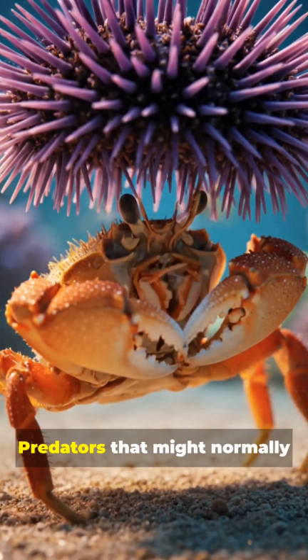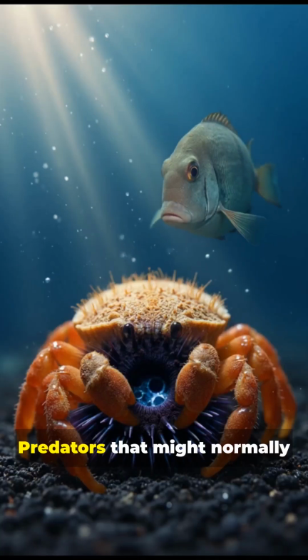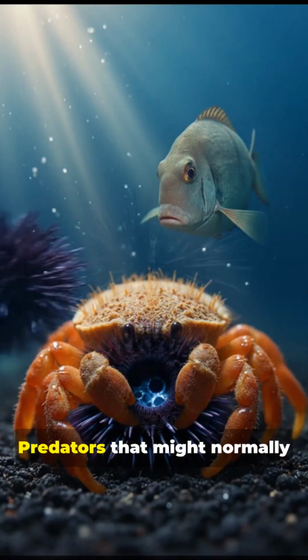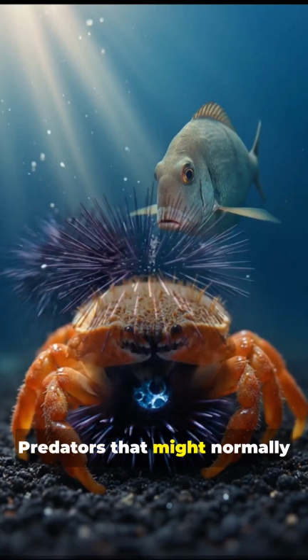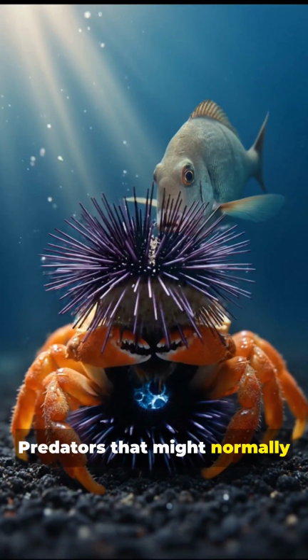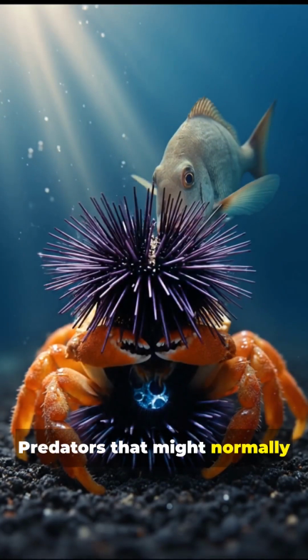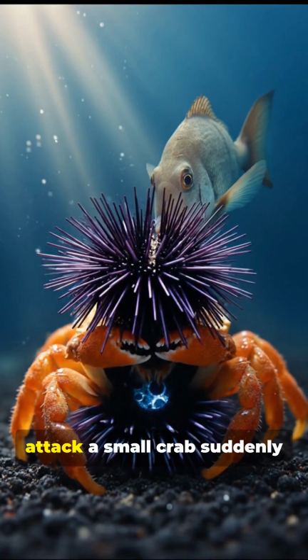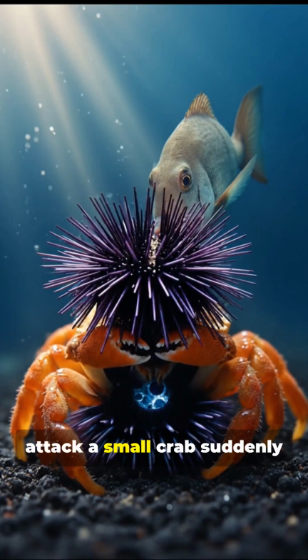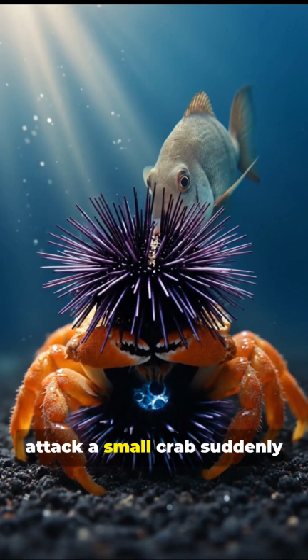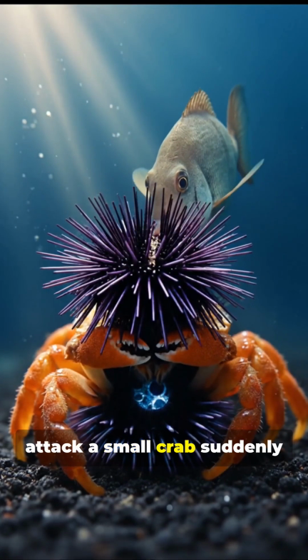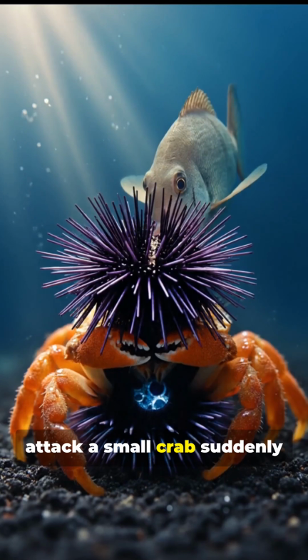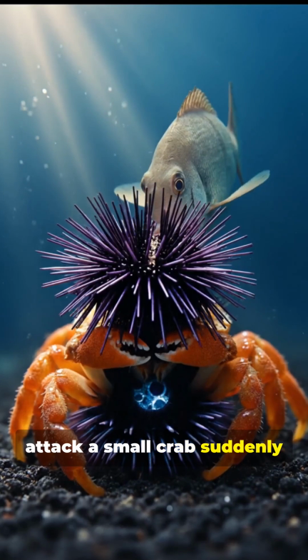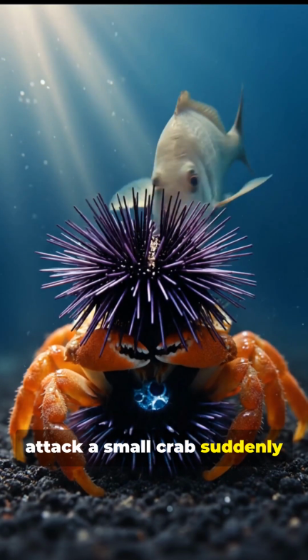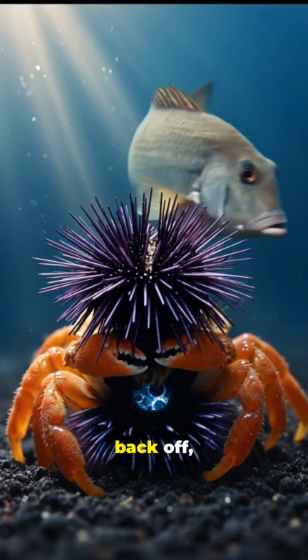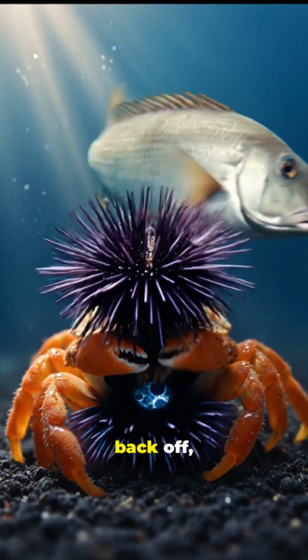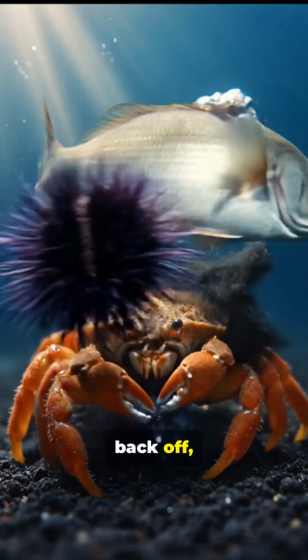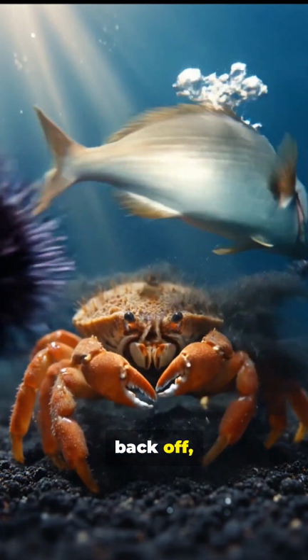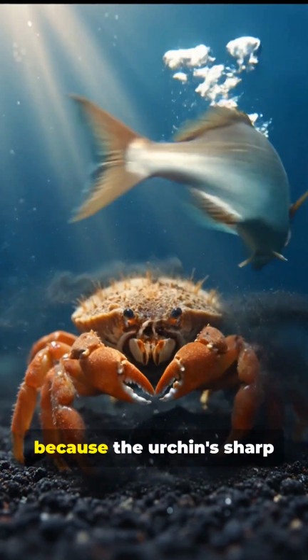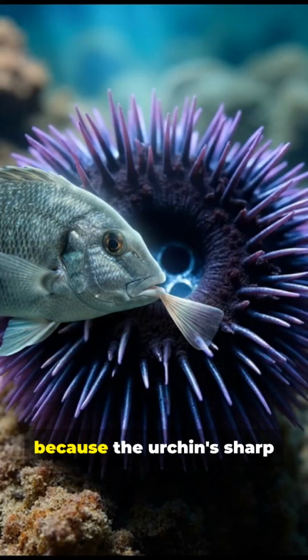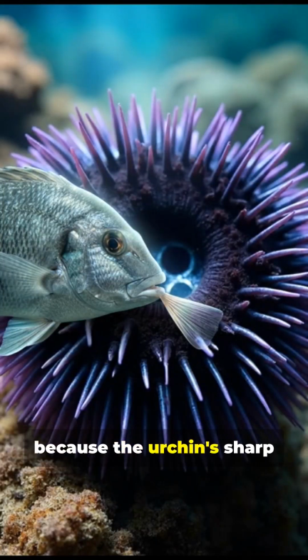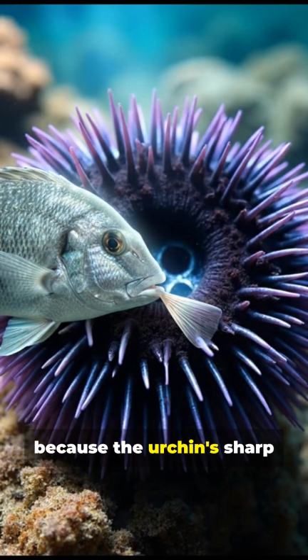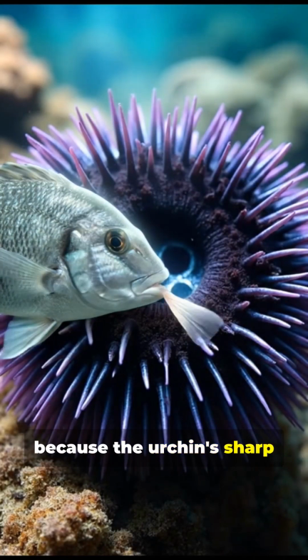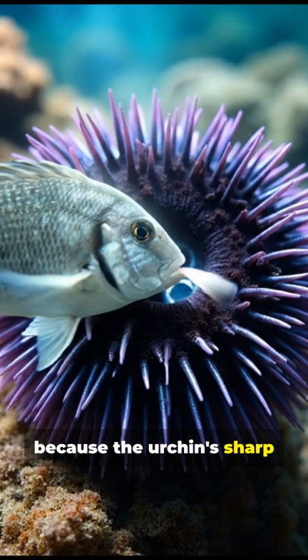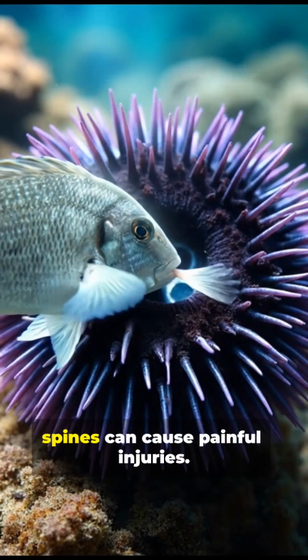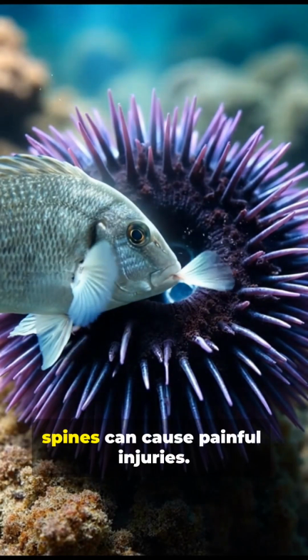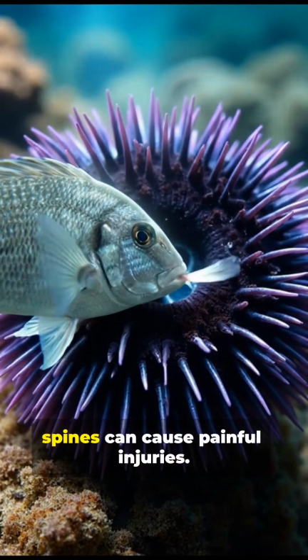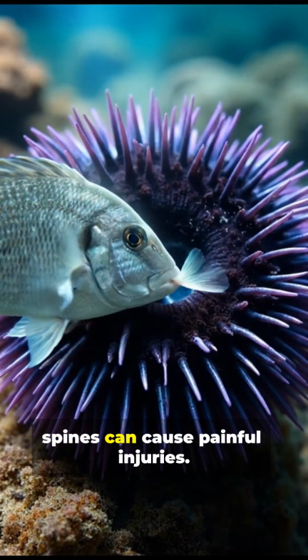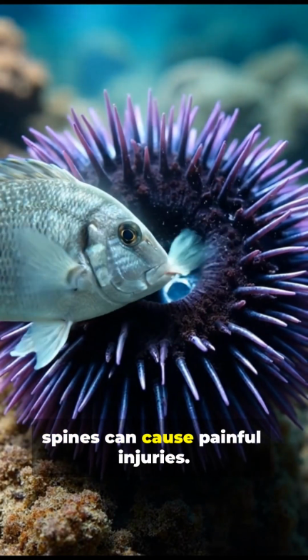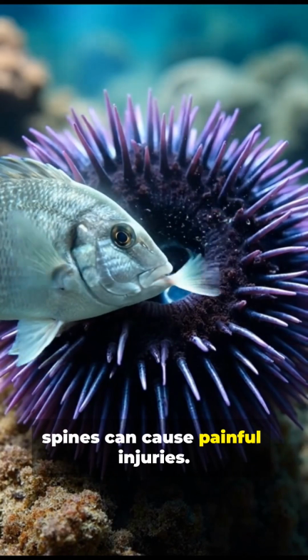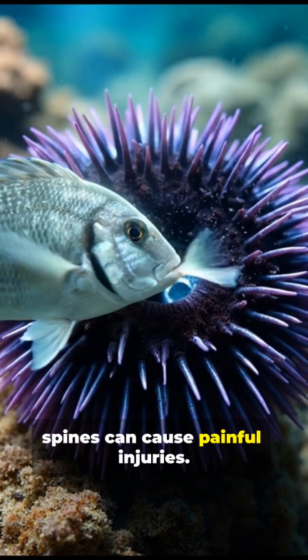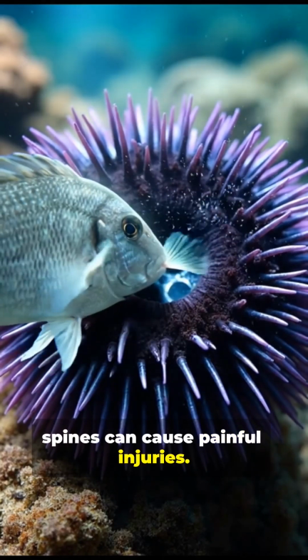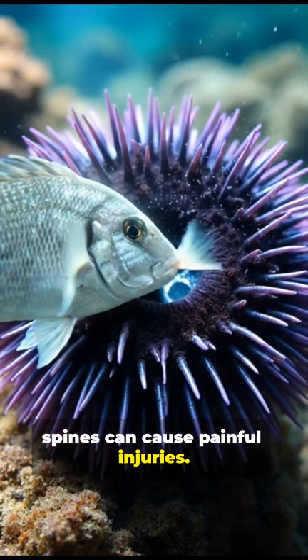Predators that might normally attack a small crab suddenly back off, because the urchin's sharp spines can cause painful injuries.